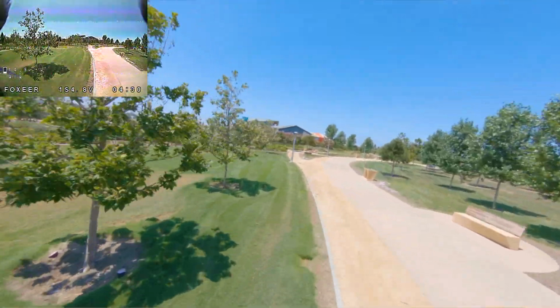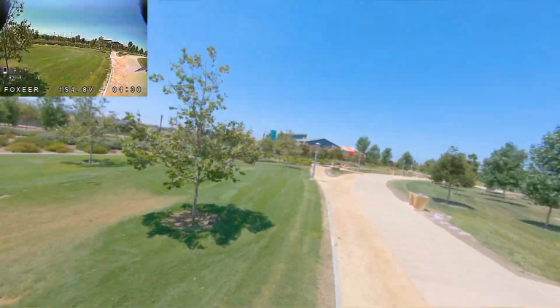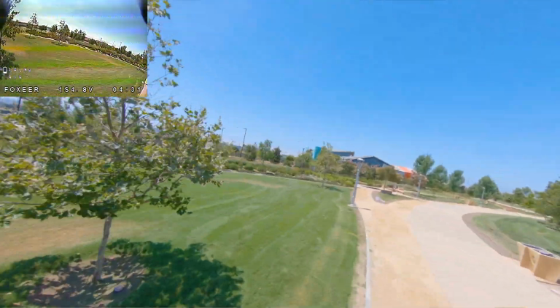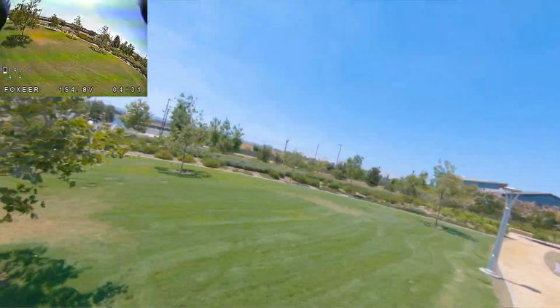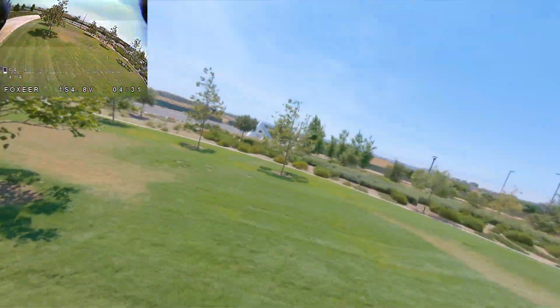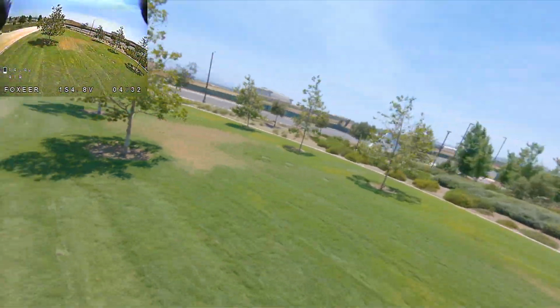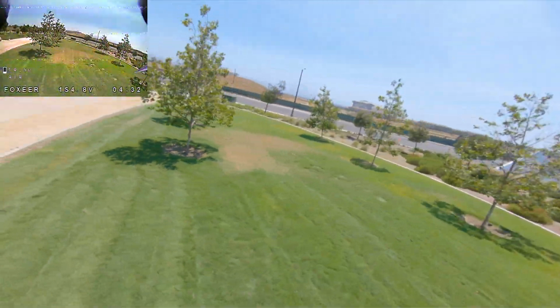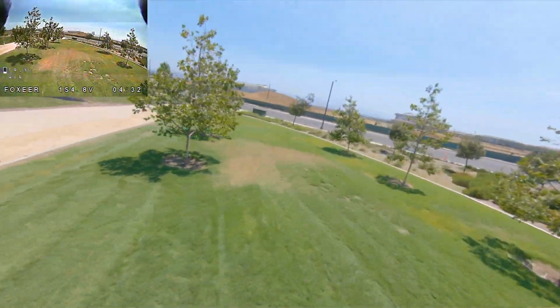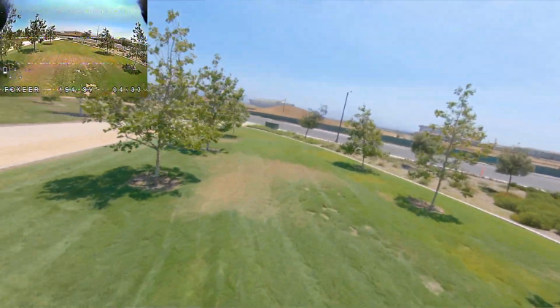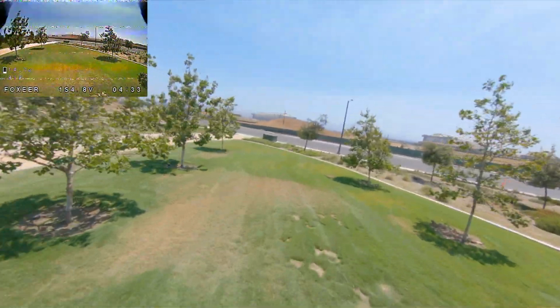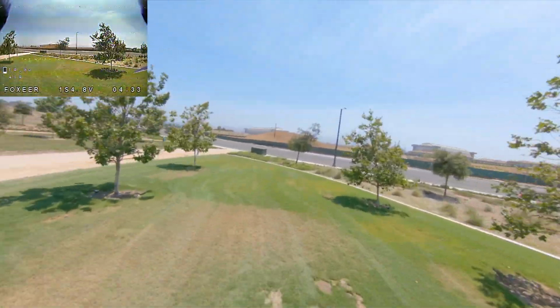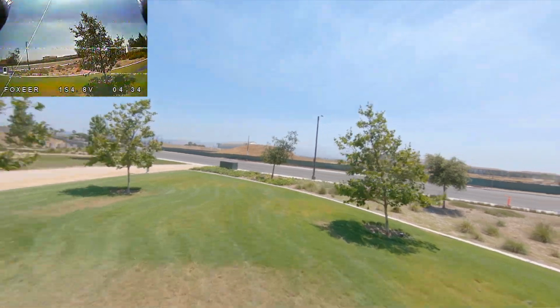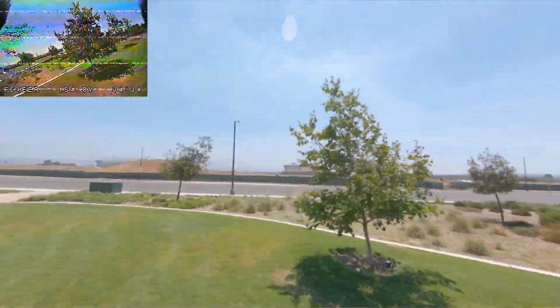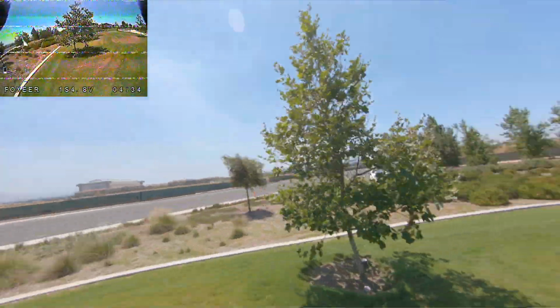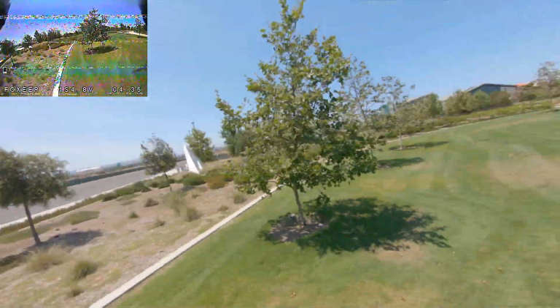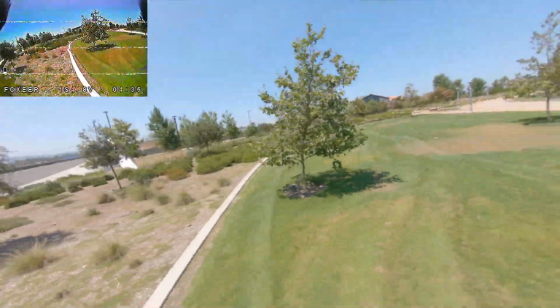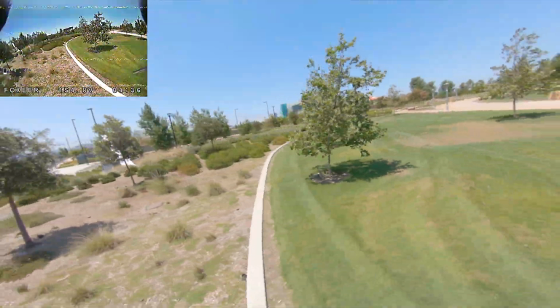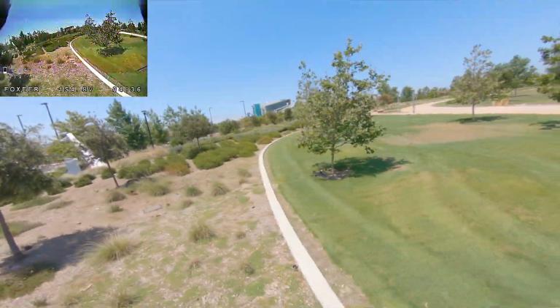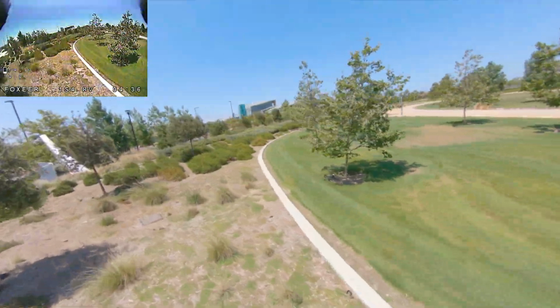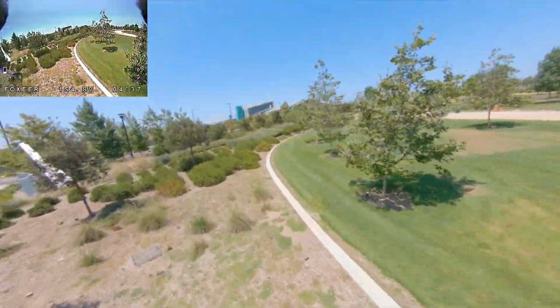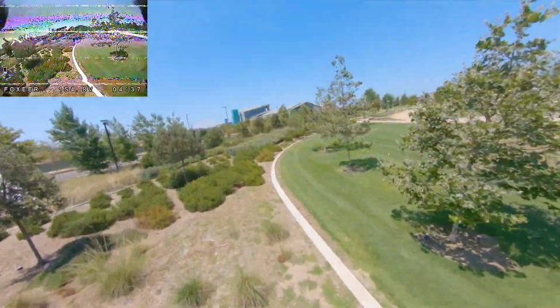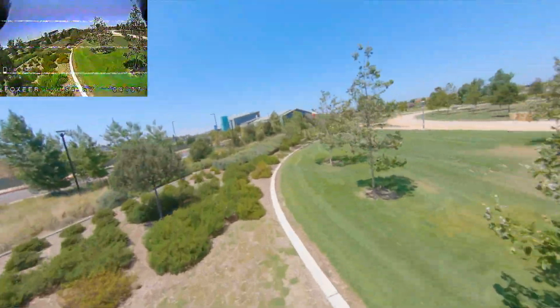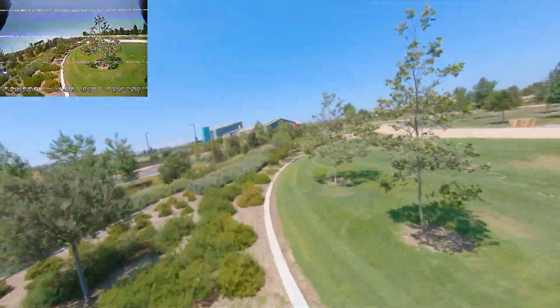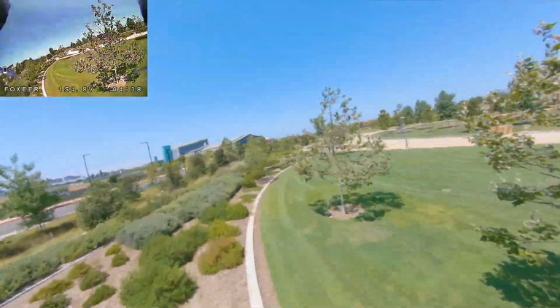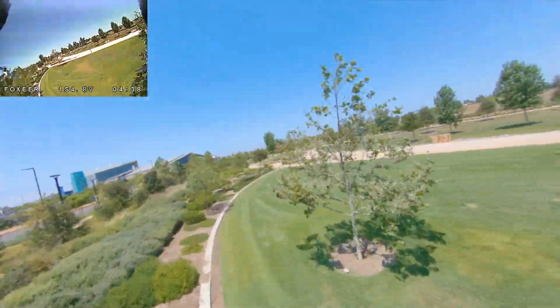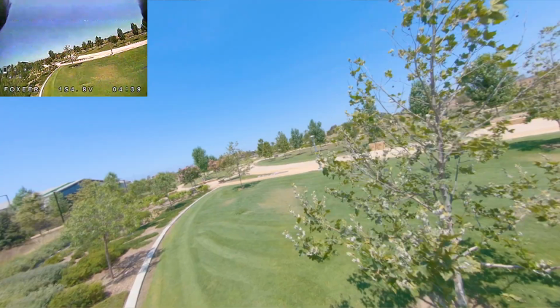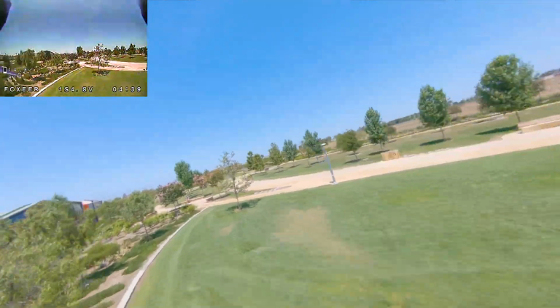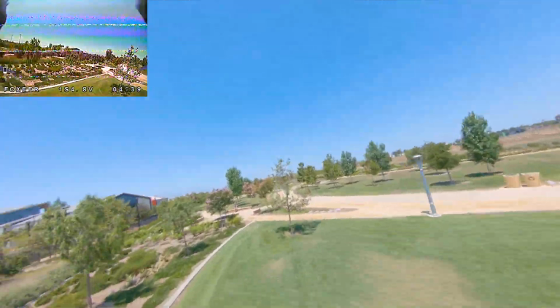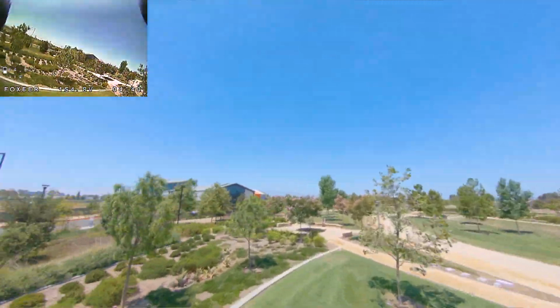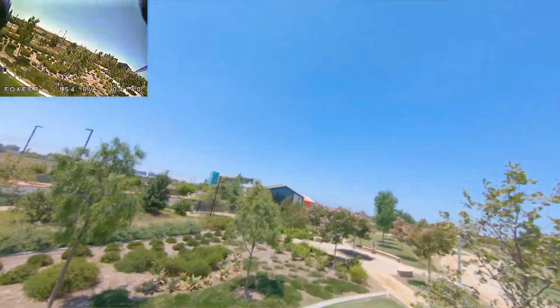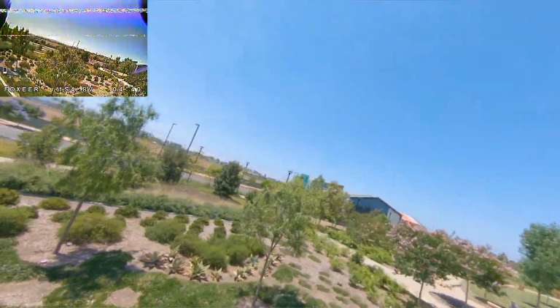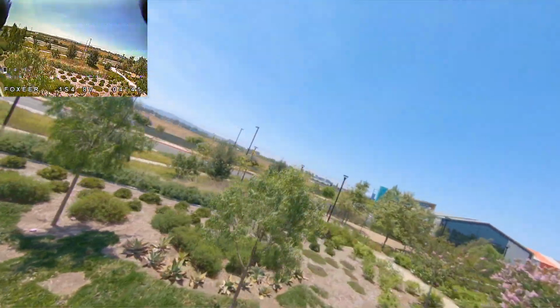But not bad for an out-of-the-box experience. Seems to be flying fine. Hasn't crashed on me or done anything weird.